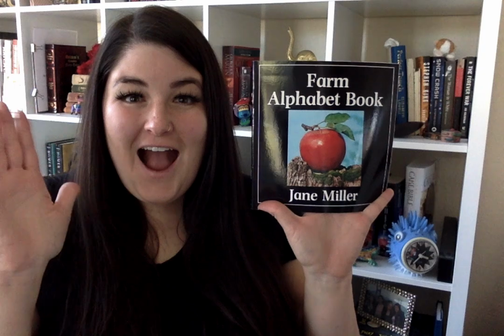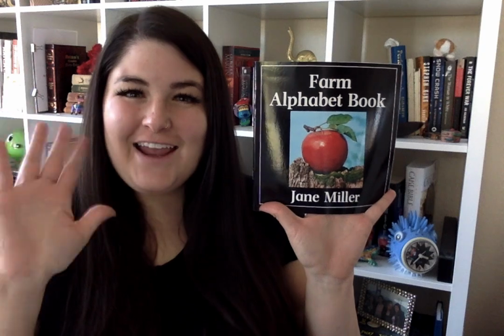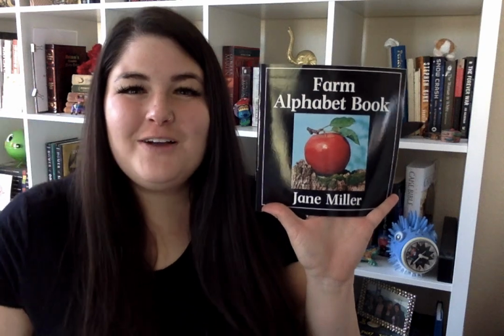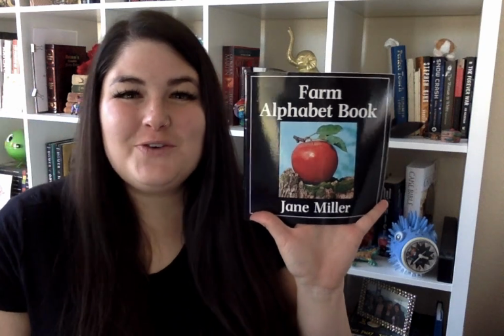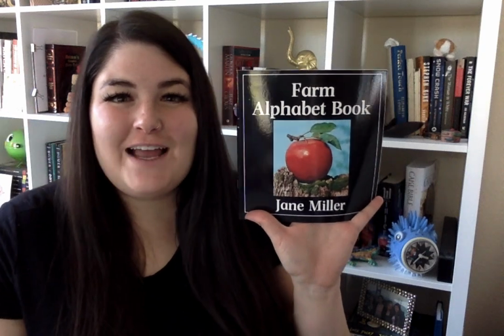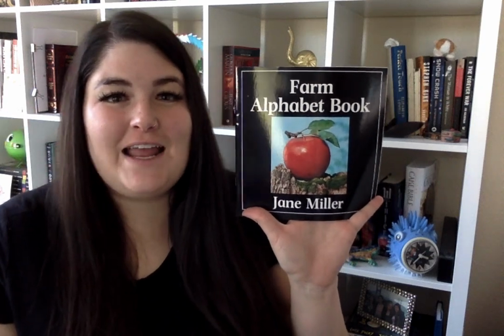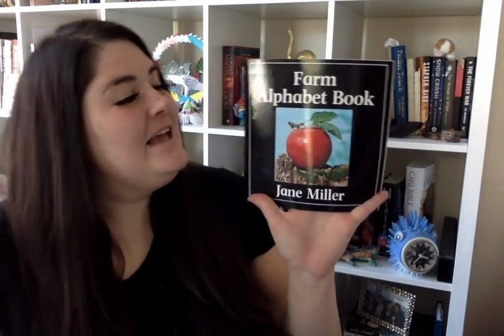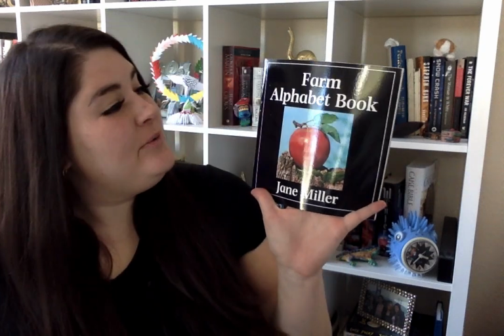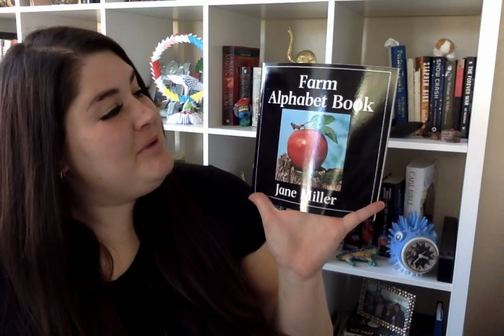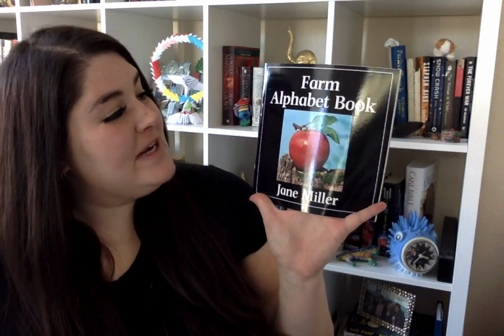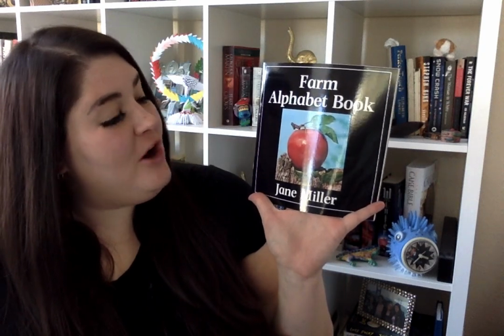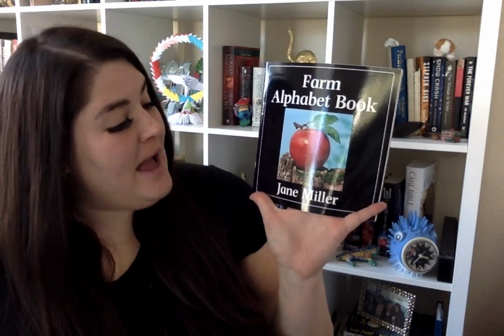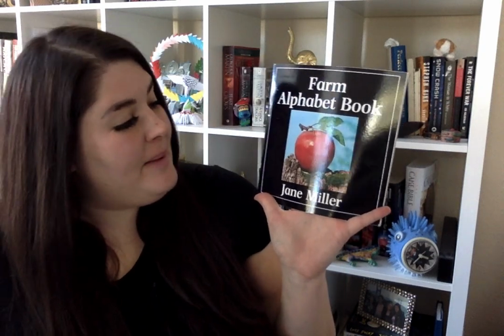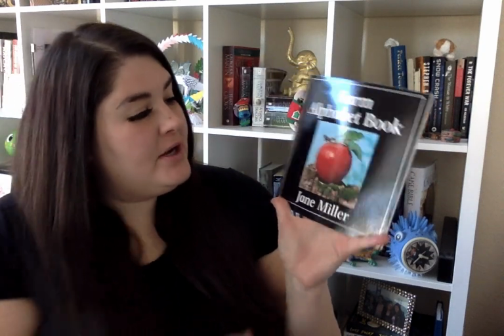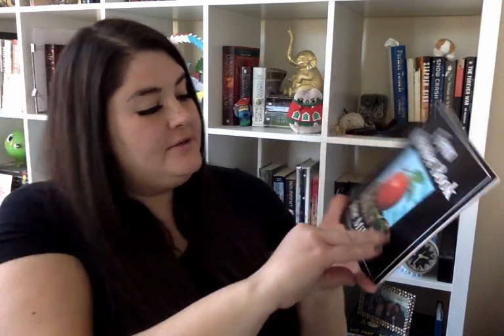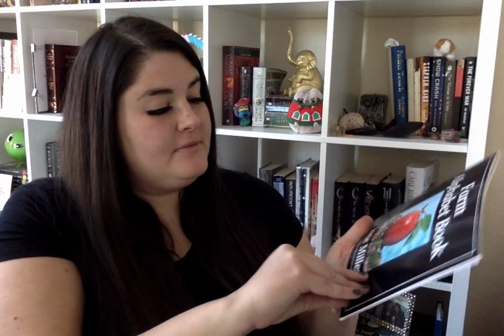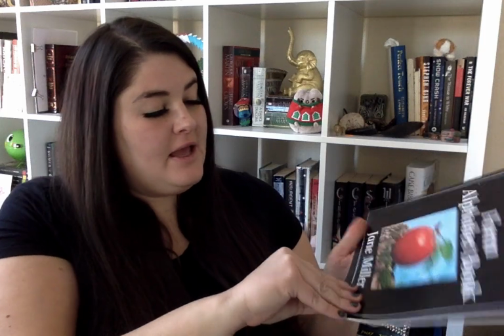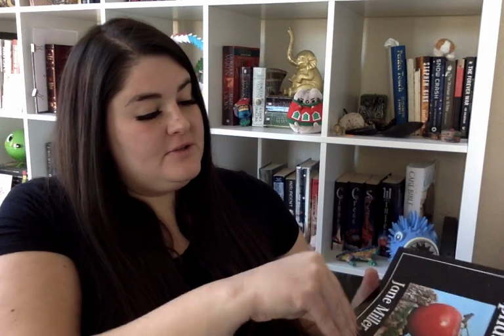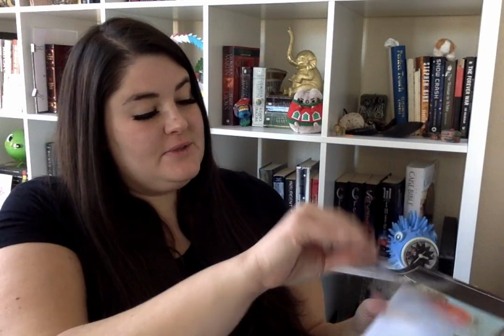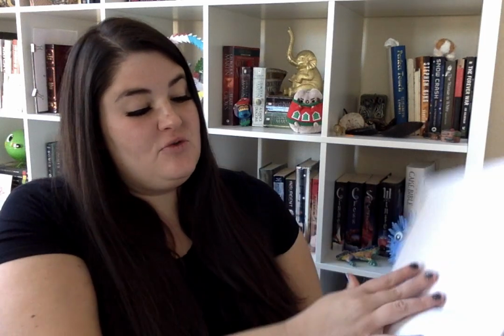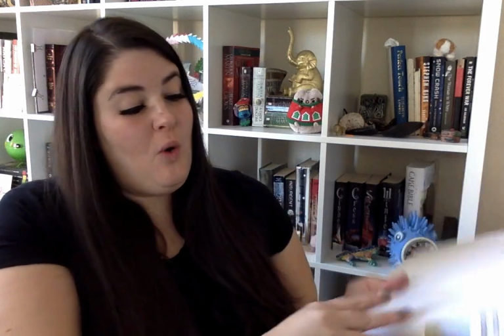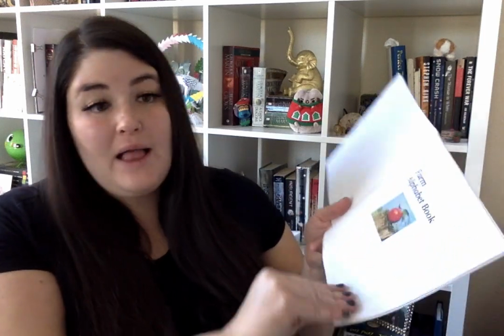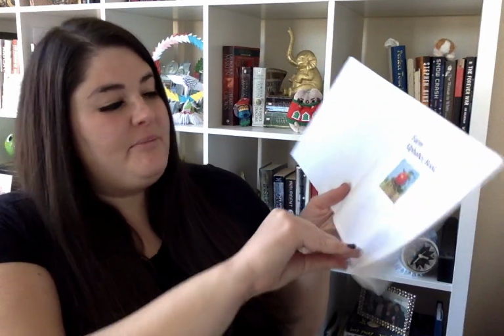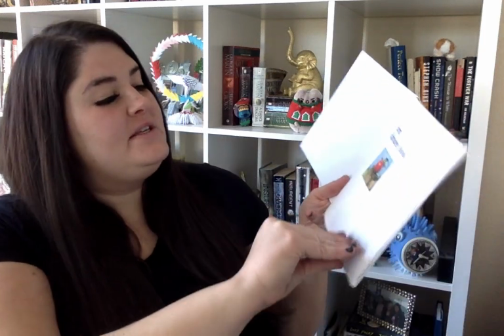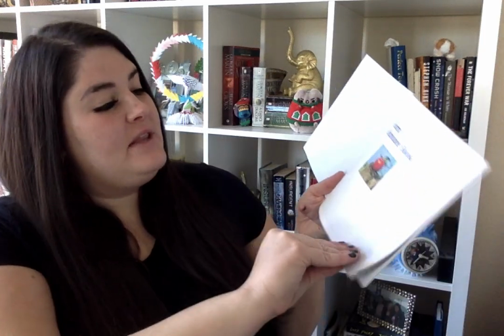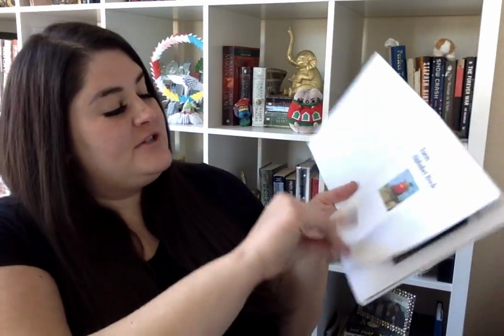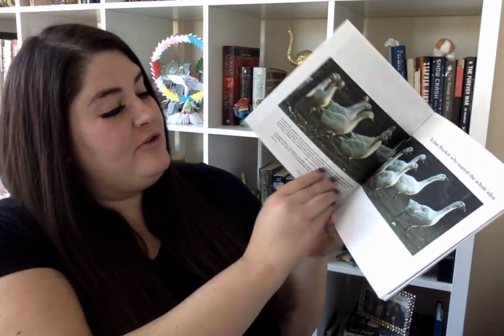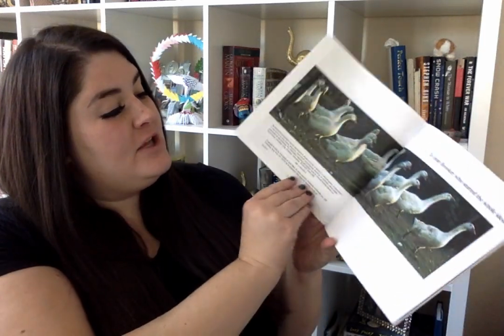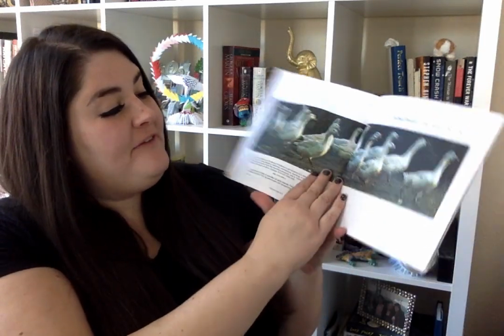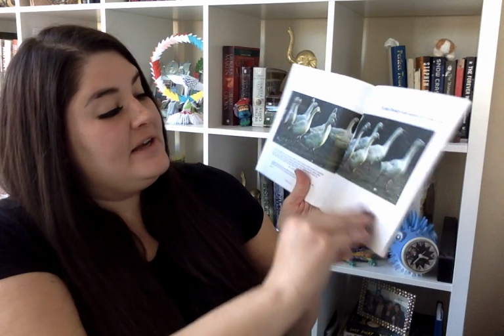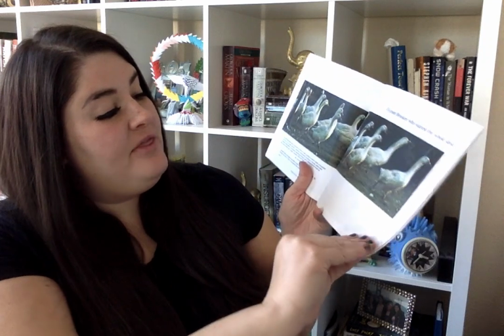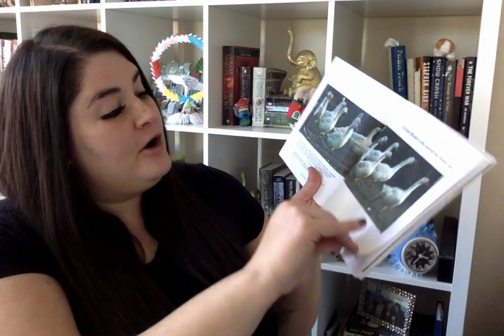Hi! Welcome to Storytime today. Today we're going to be reading Farm Alphabet Book. This will take us through the whole alphabet with different letters for everything that you might find on the farm.